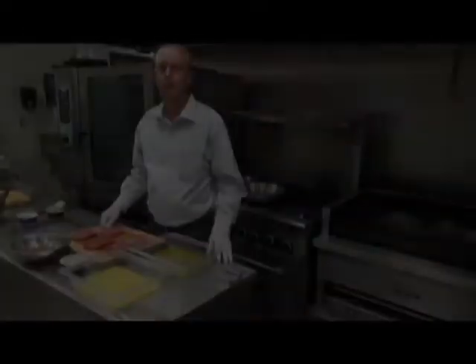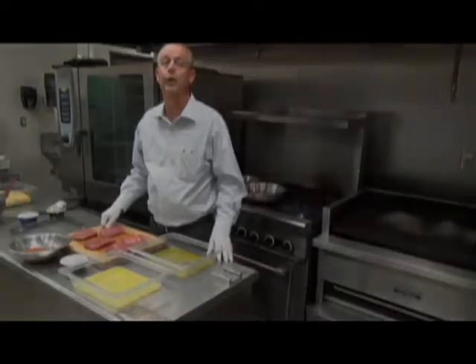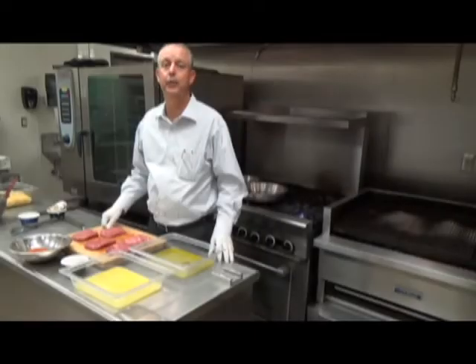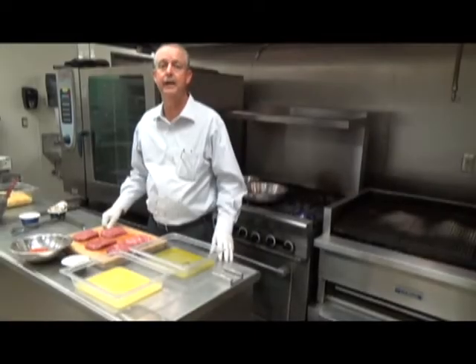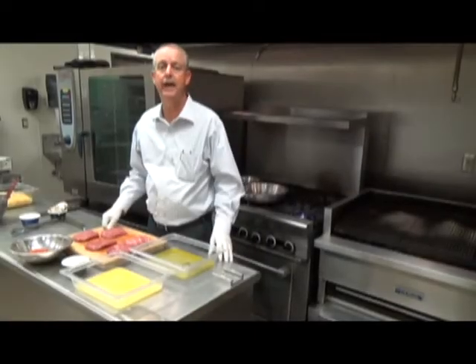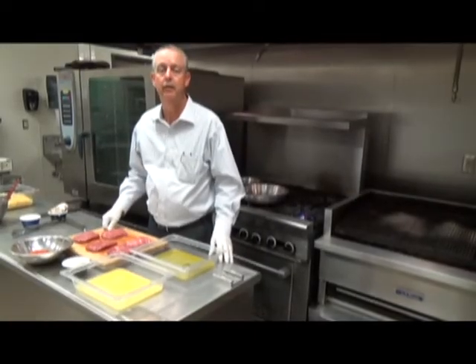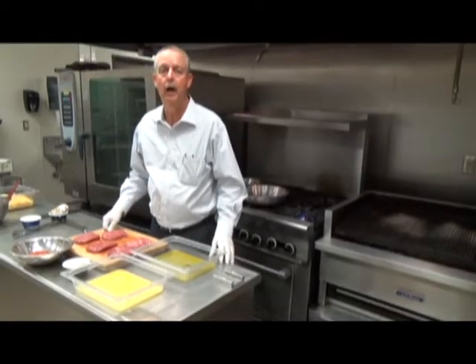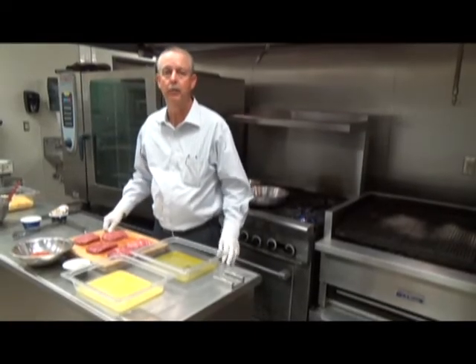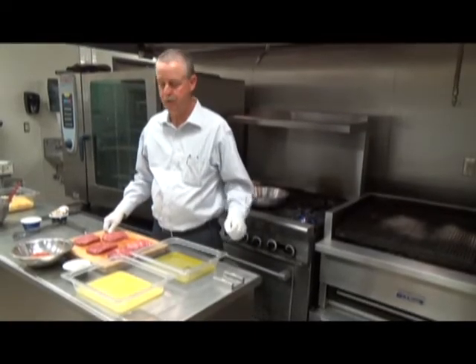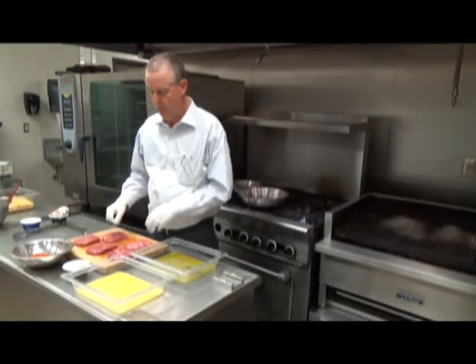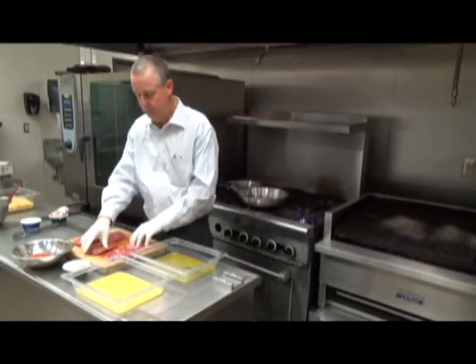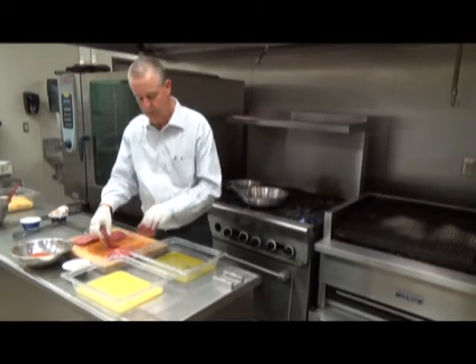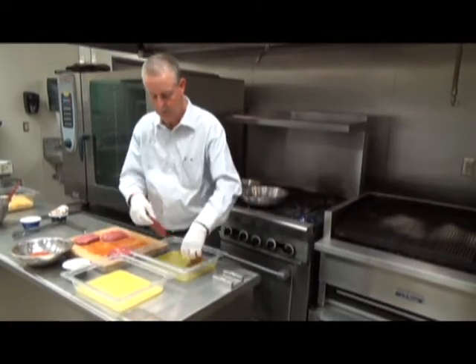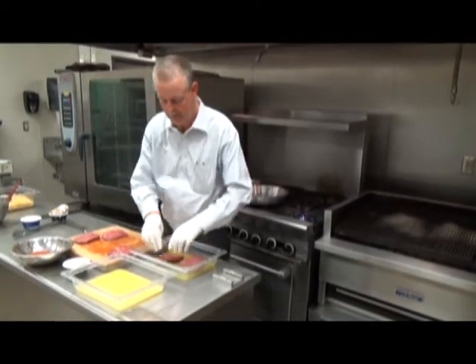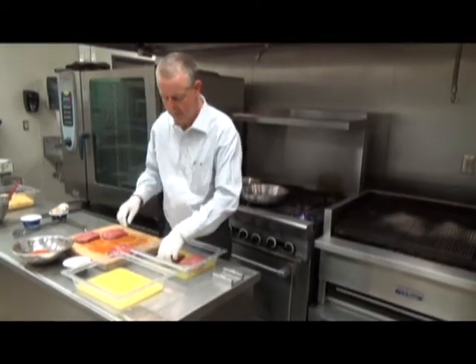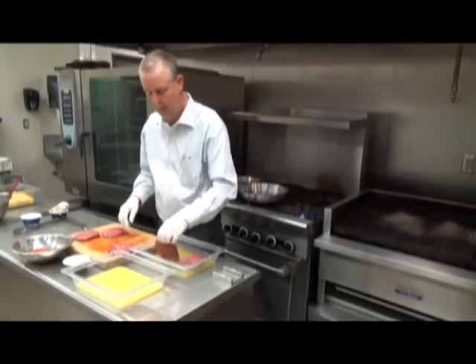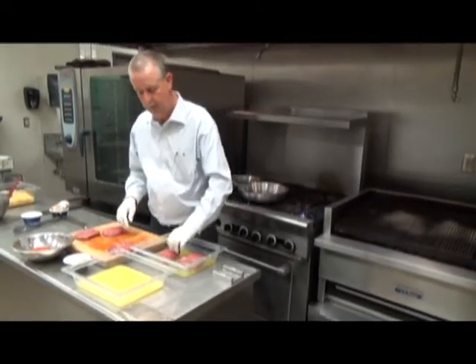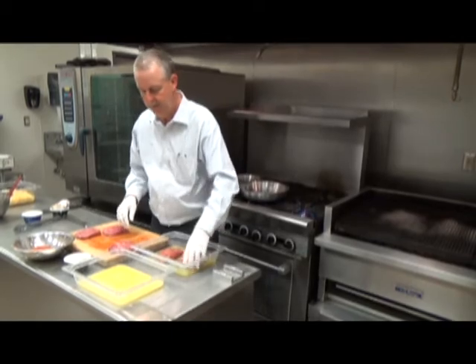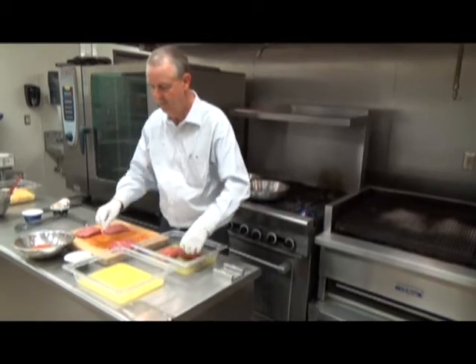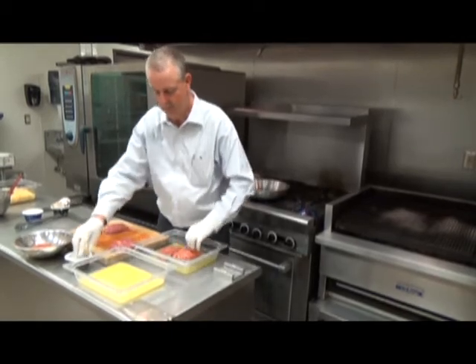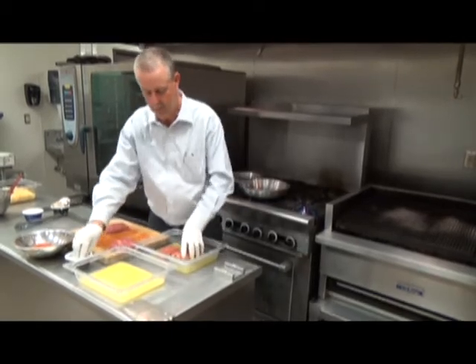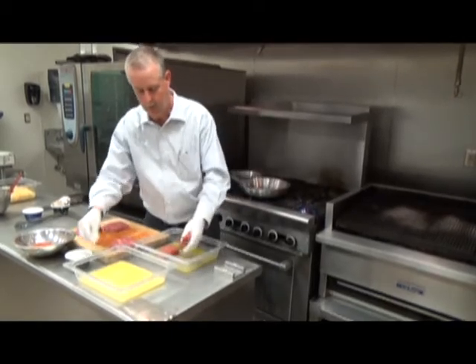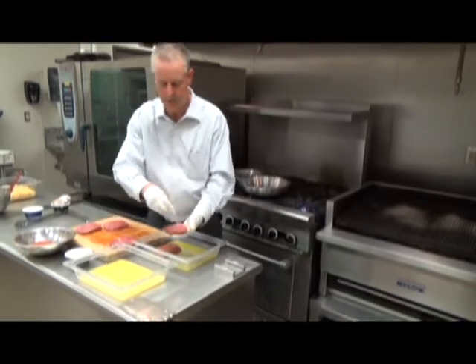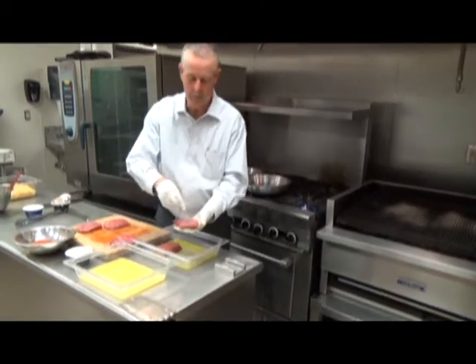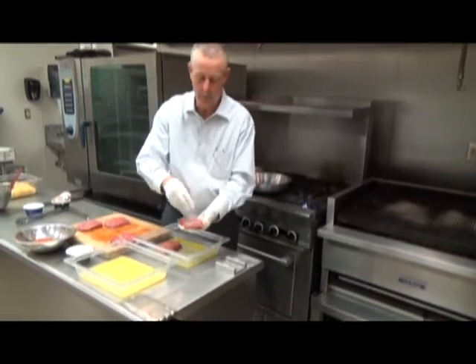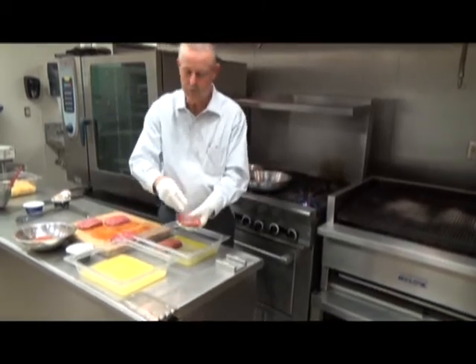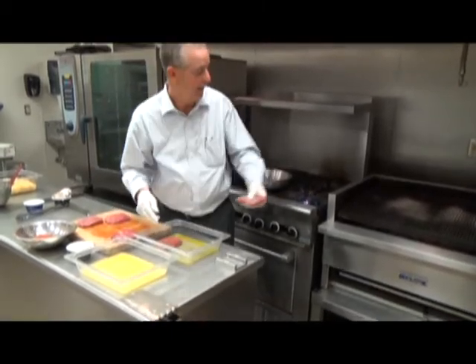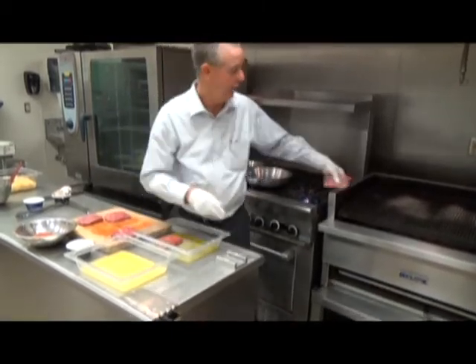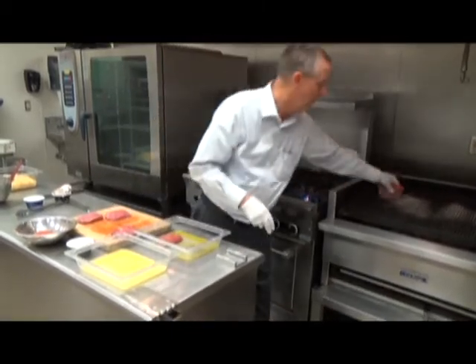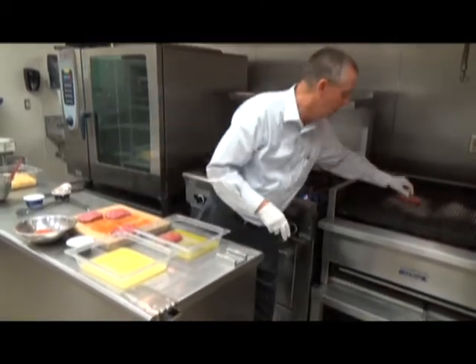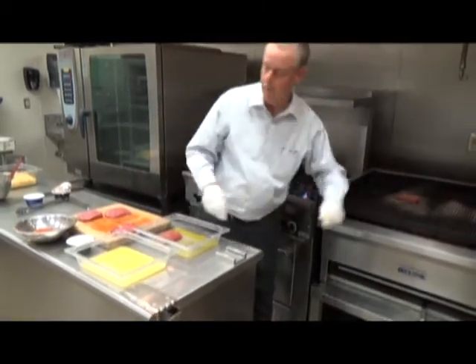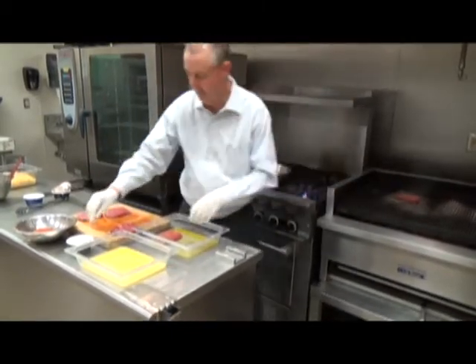We're going to do three steaks today. The first two, we're just going to coat lightly with a little bit of olive oil, kosher salt, and coarse ground black pepper, then put it on the grill.